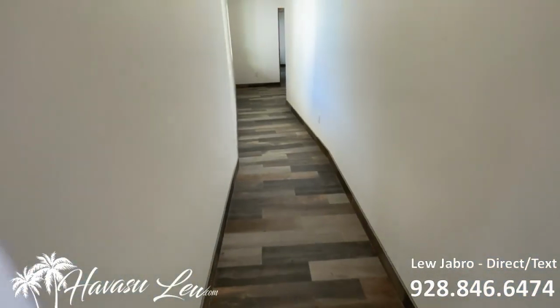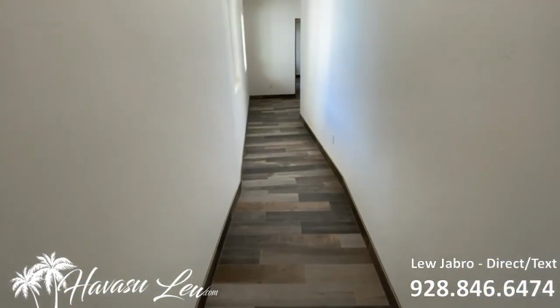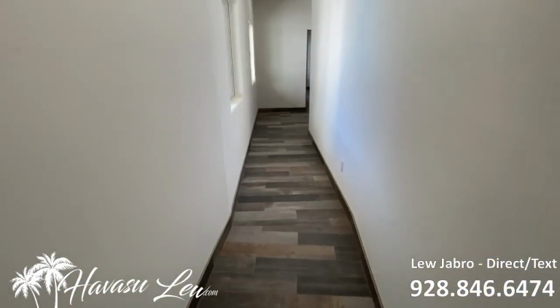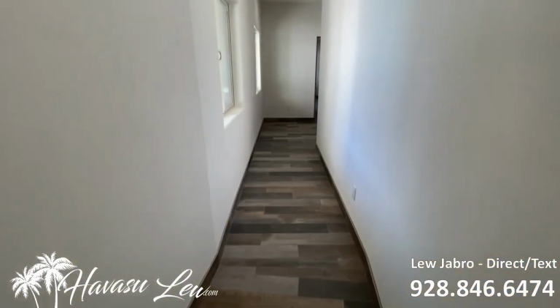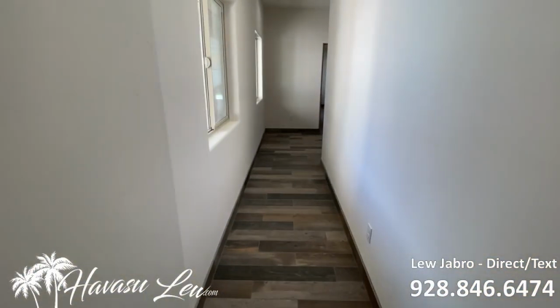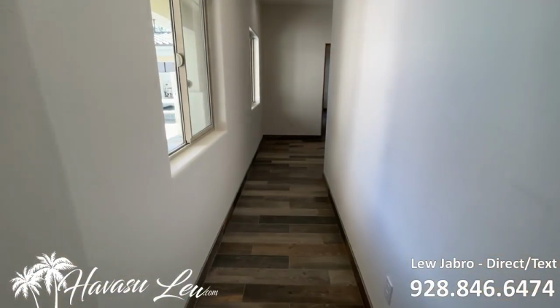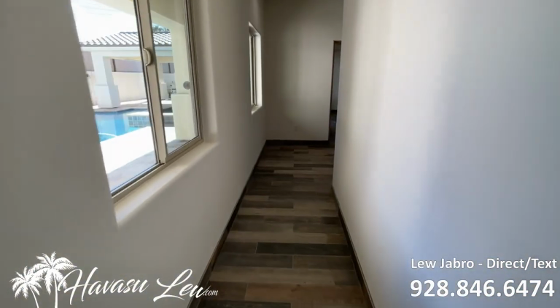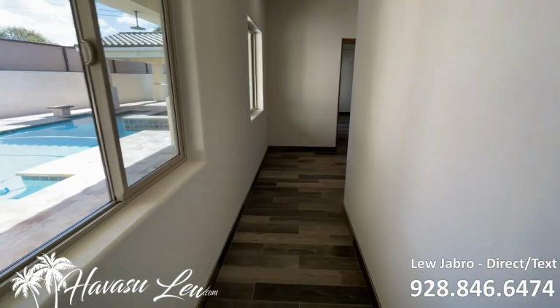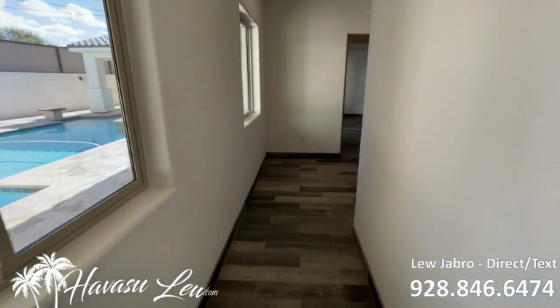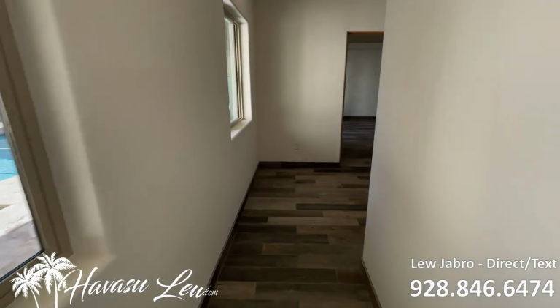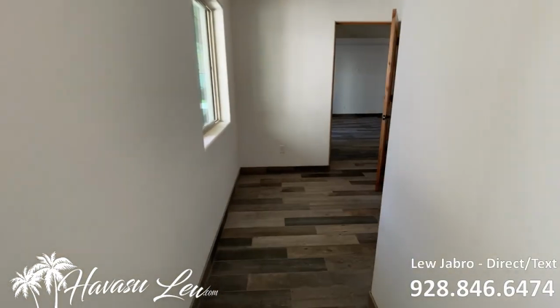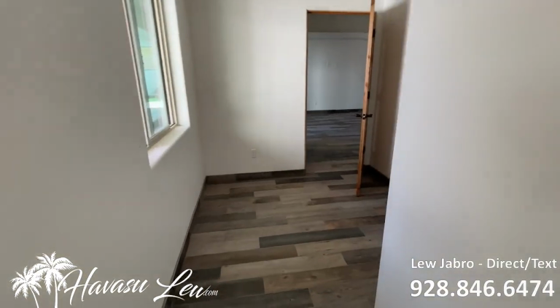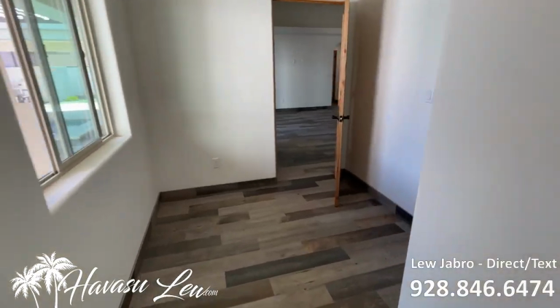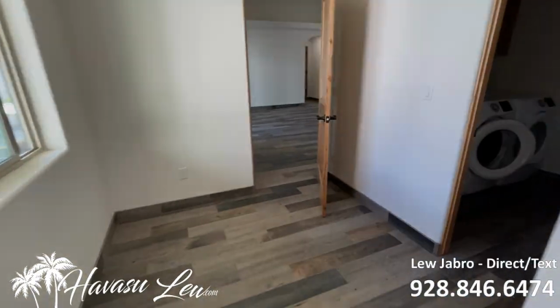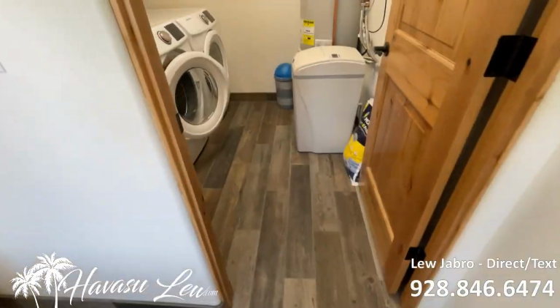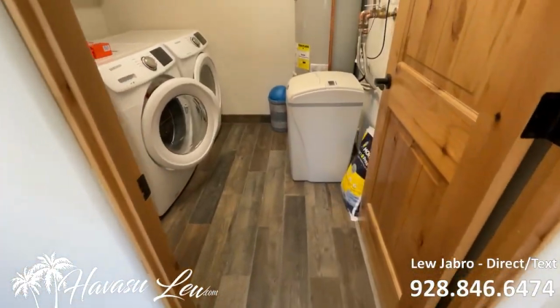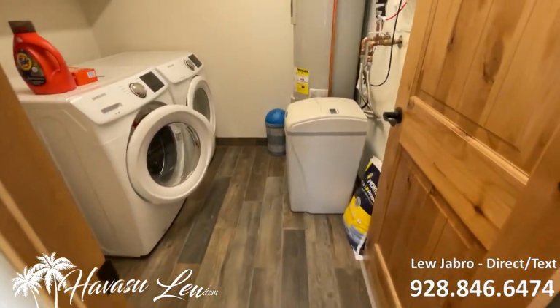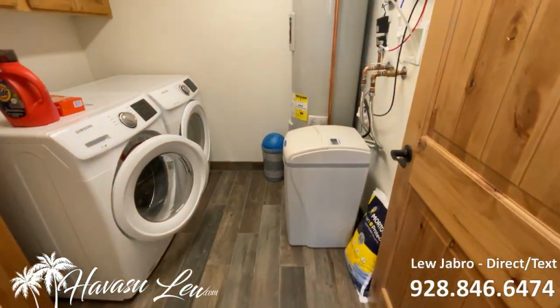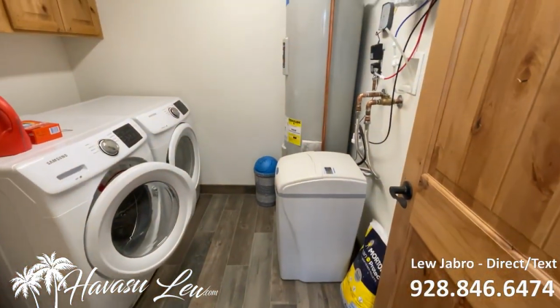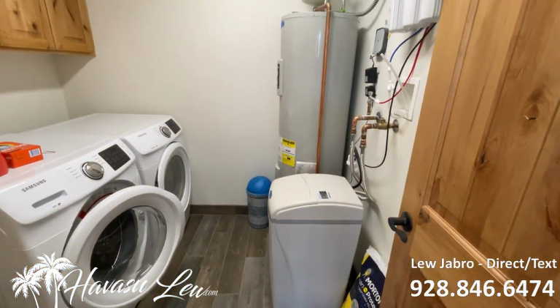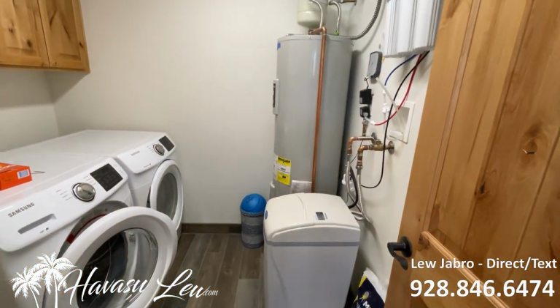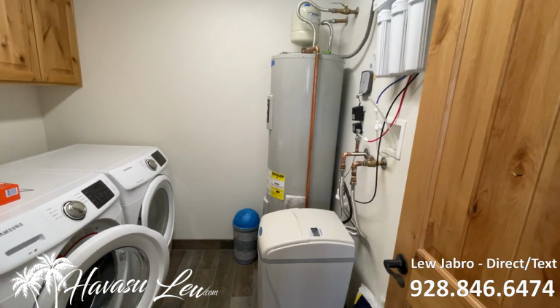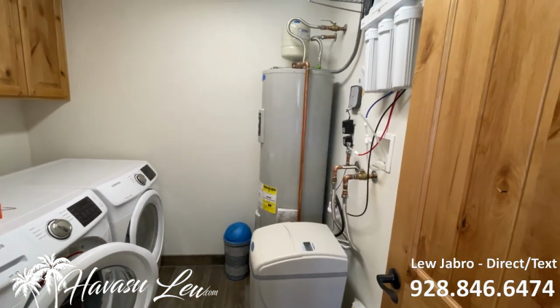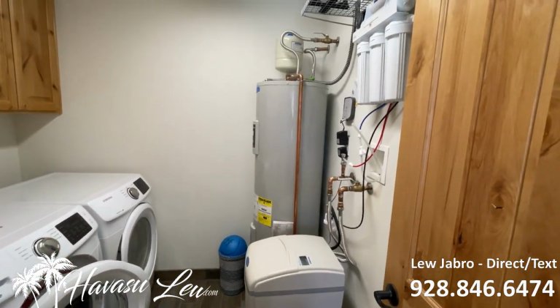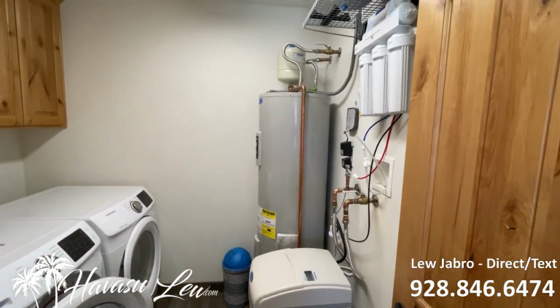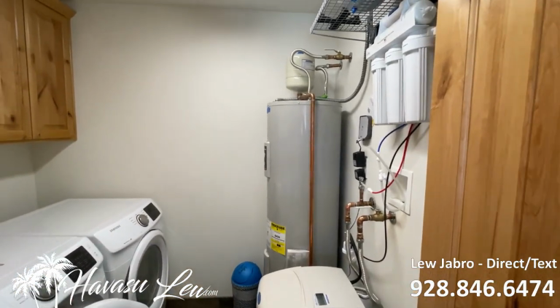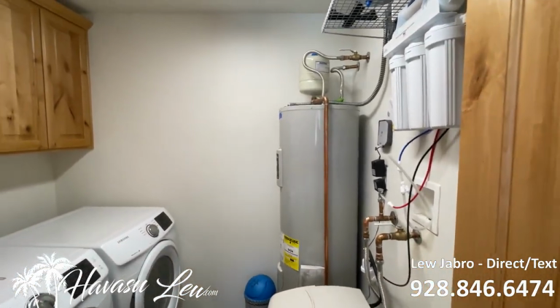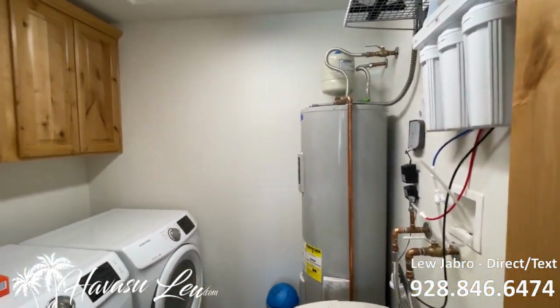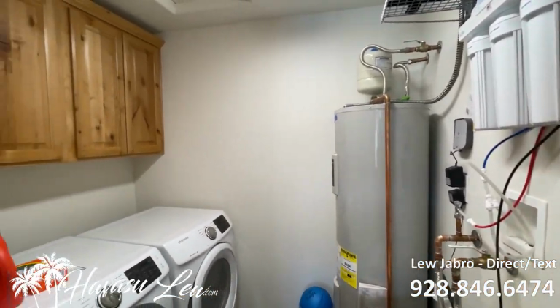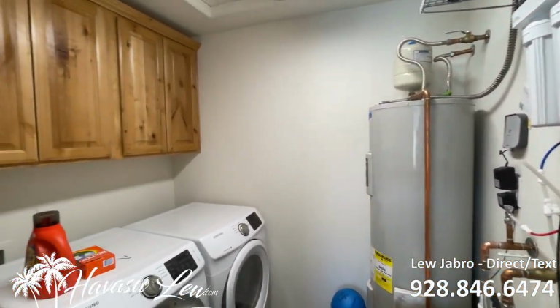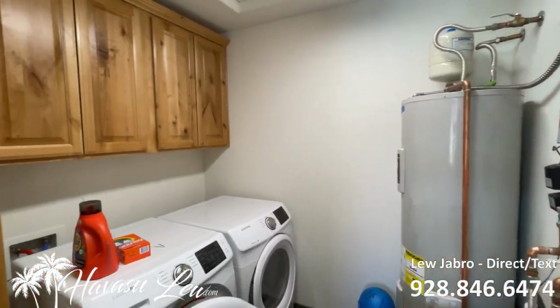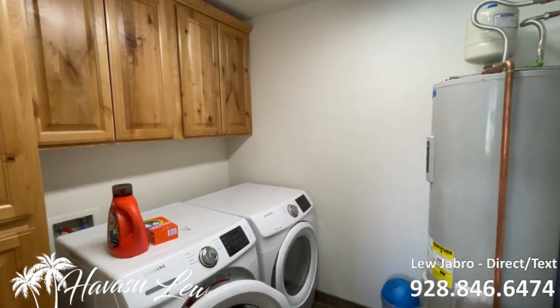This is the hall to the master and the laundry room. So you have your indoor laundry — it also houses your RO system, your water softener, and water heater.